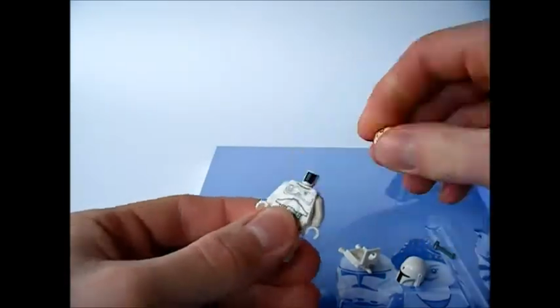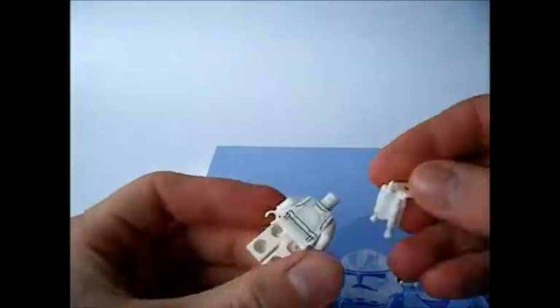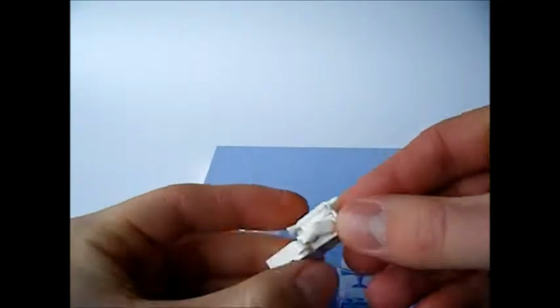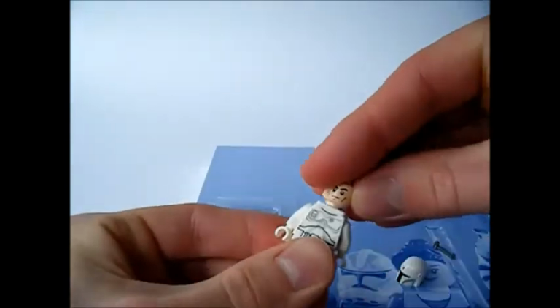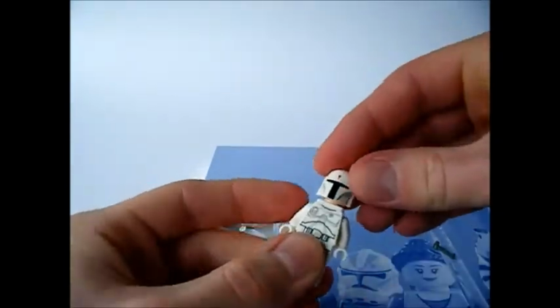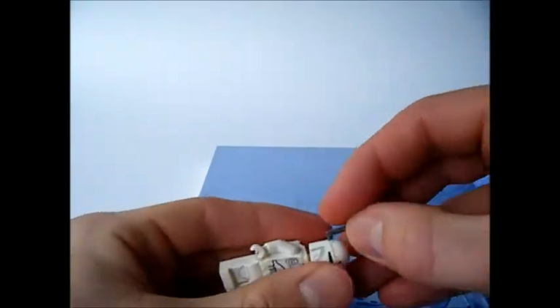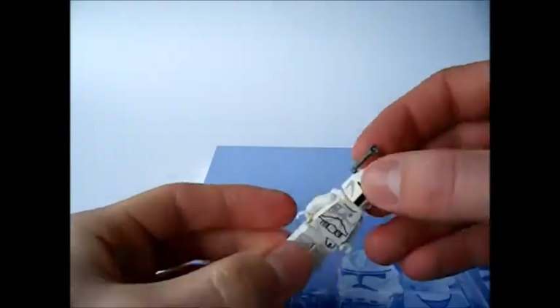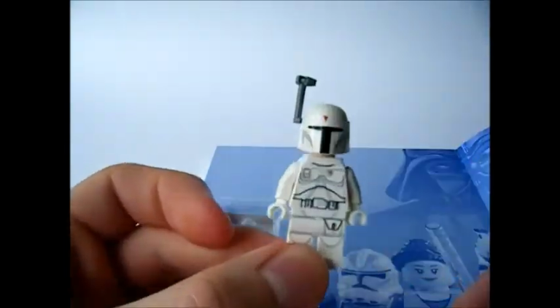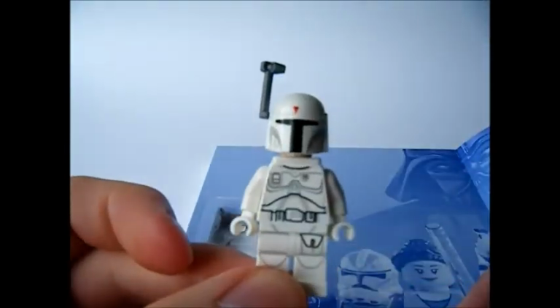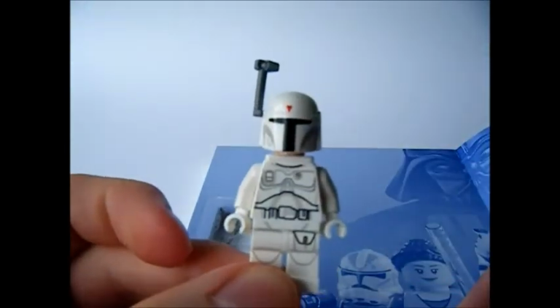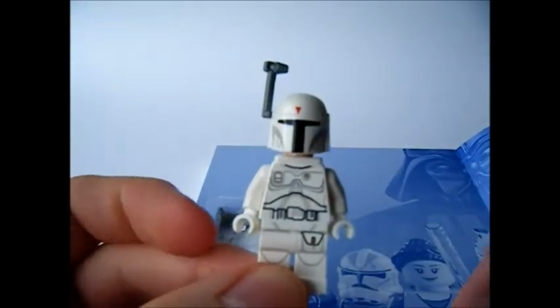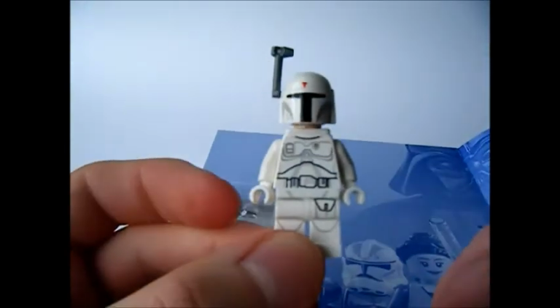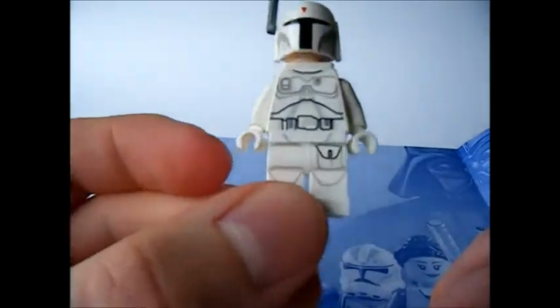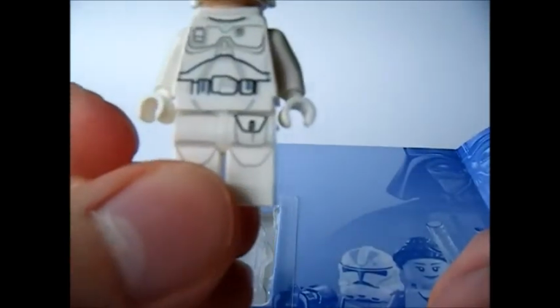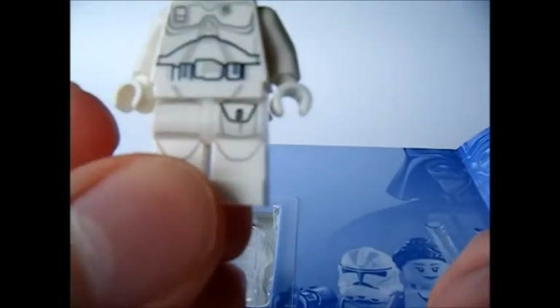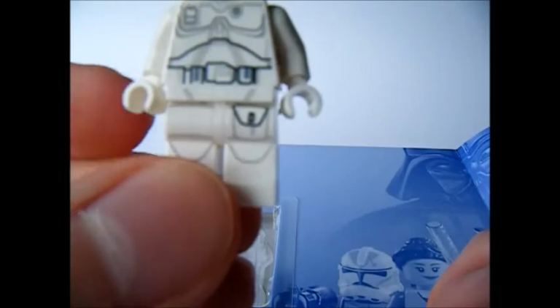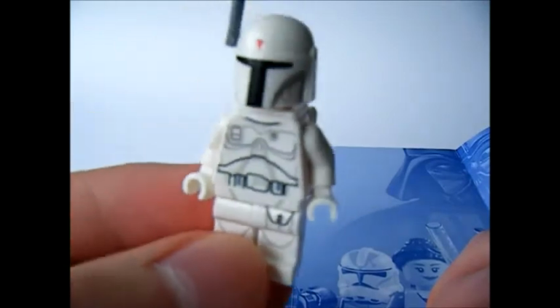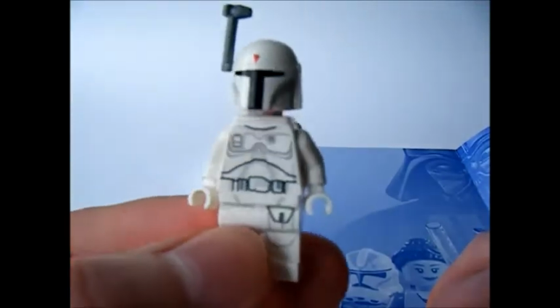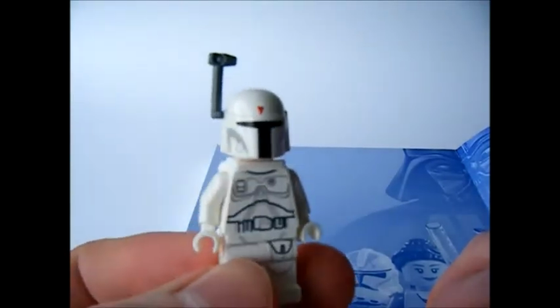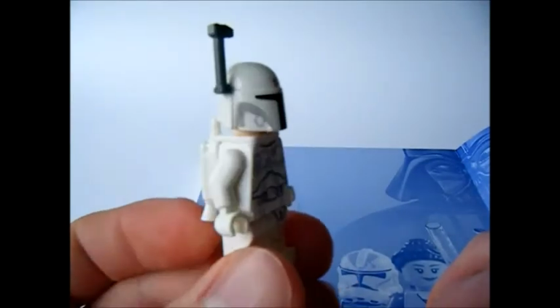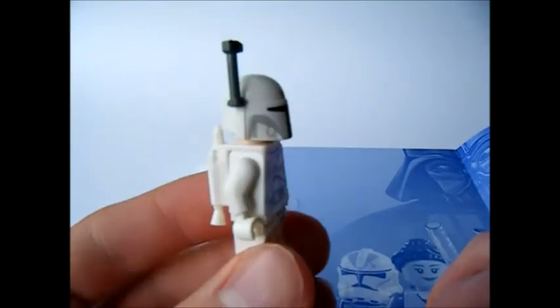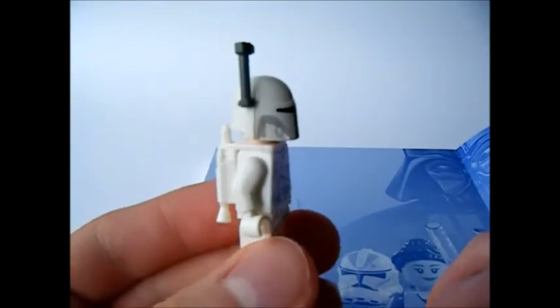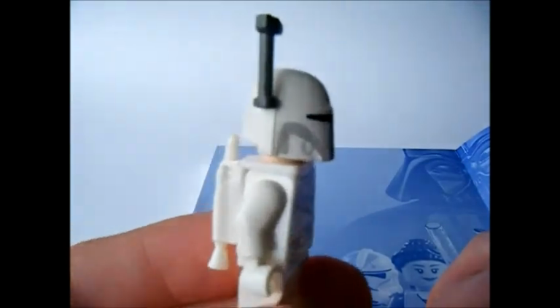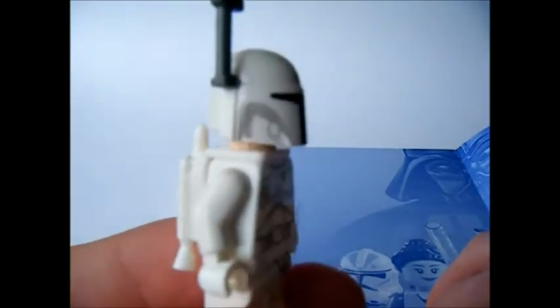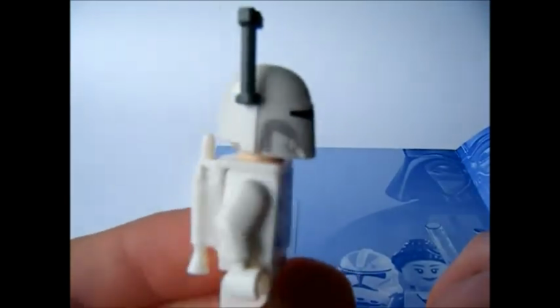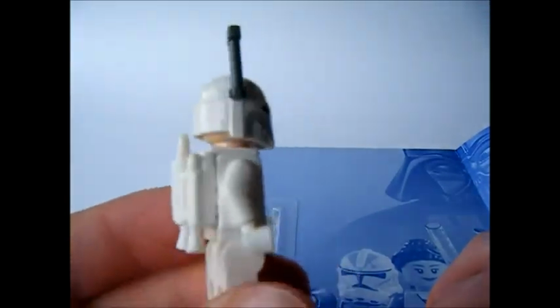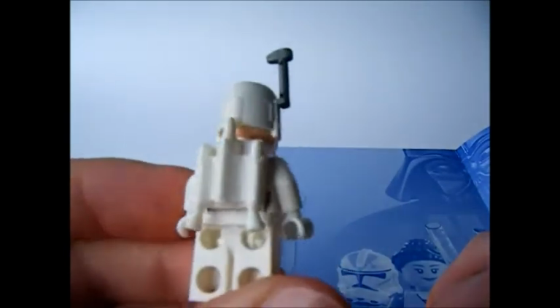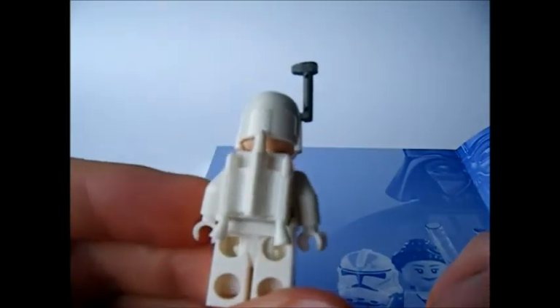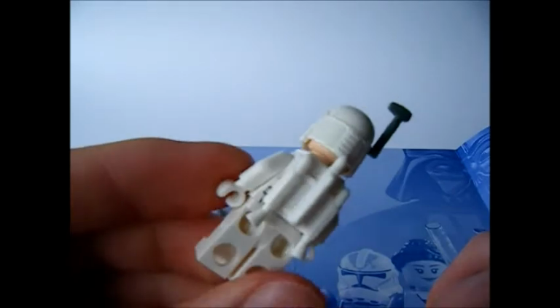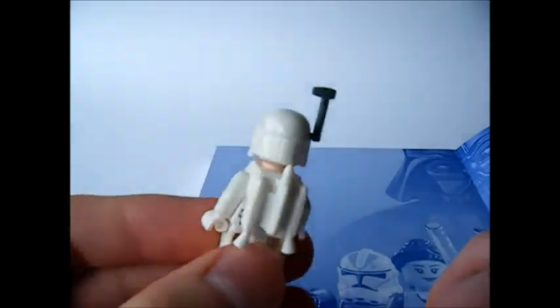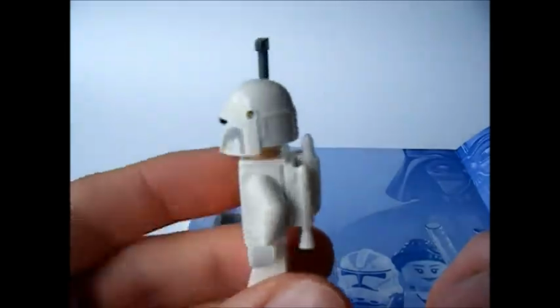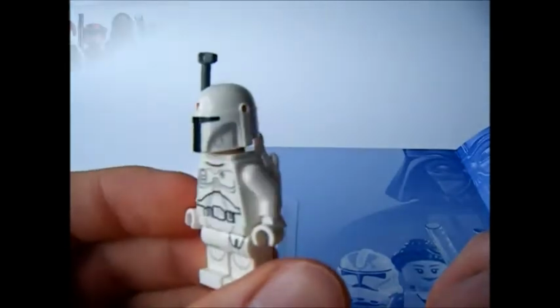Let's get this assembled. Here's the assembled figure, and there's even printing on the legs, which is pretty good. The rangefinder could be white — it's a bit disappointing, it's not in keeping, but never mind.